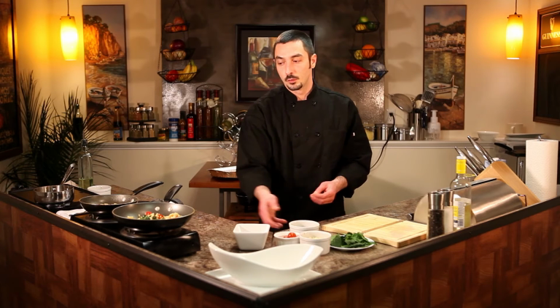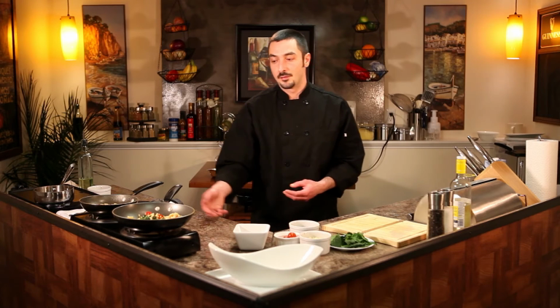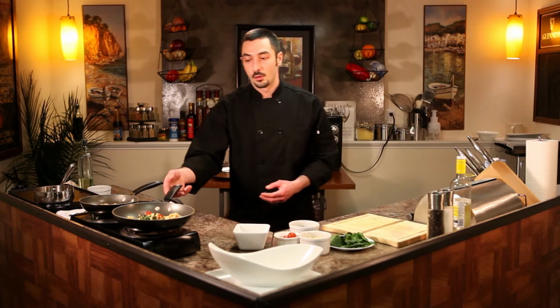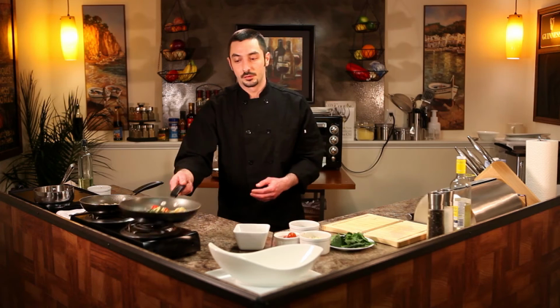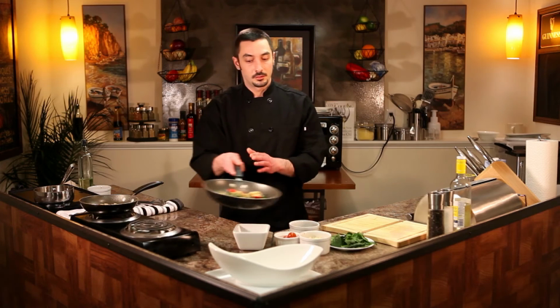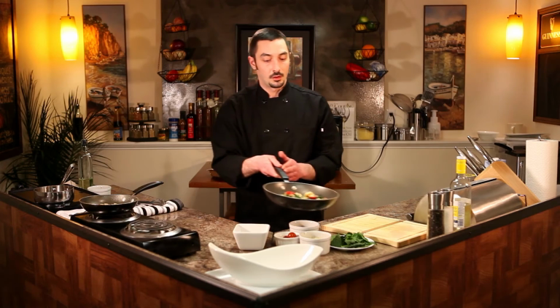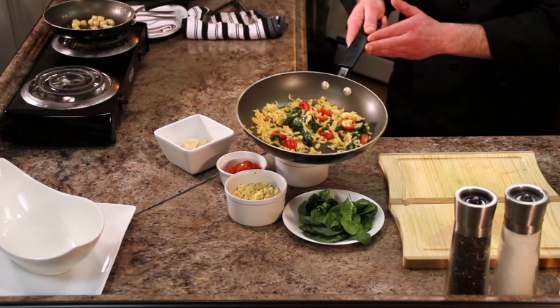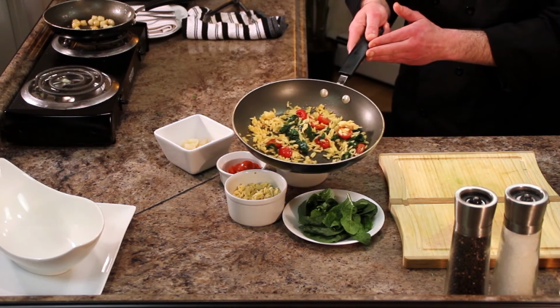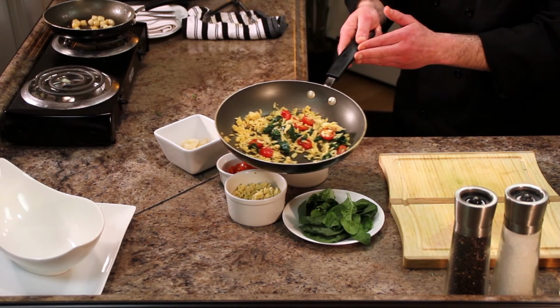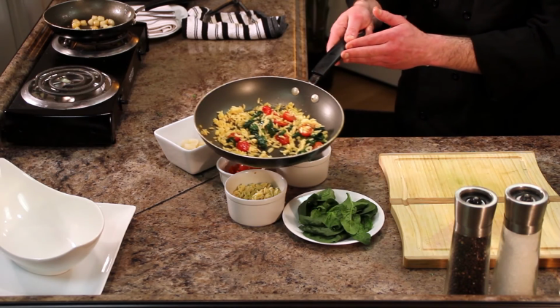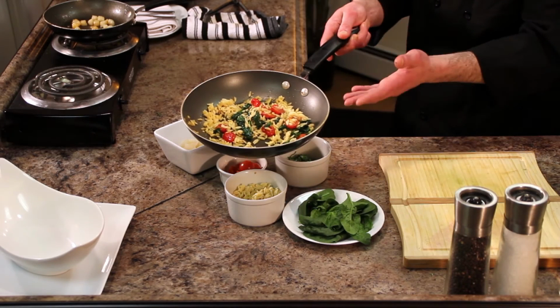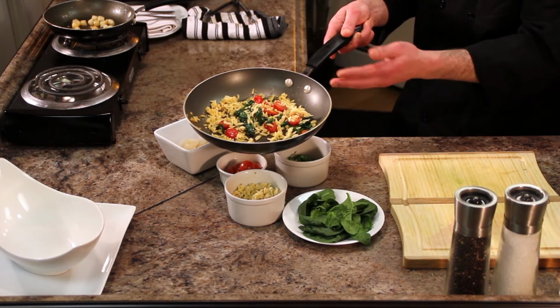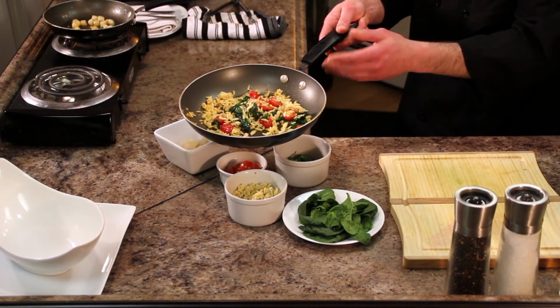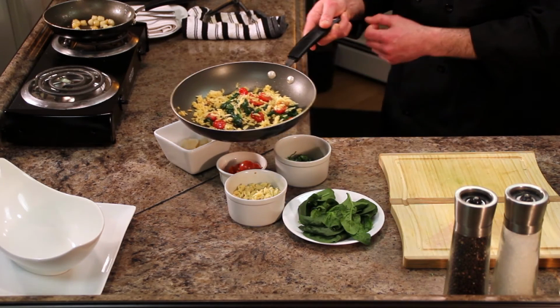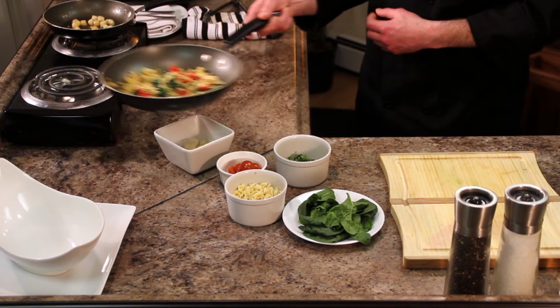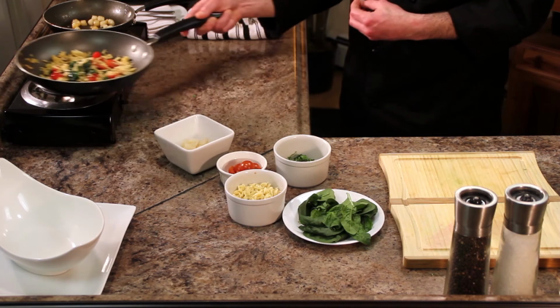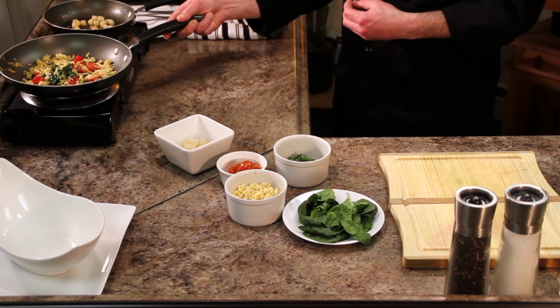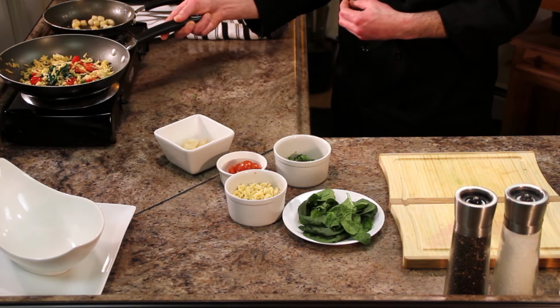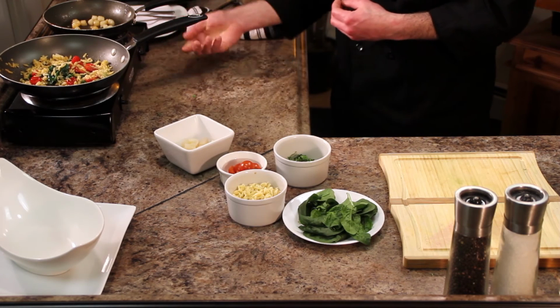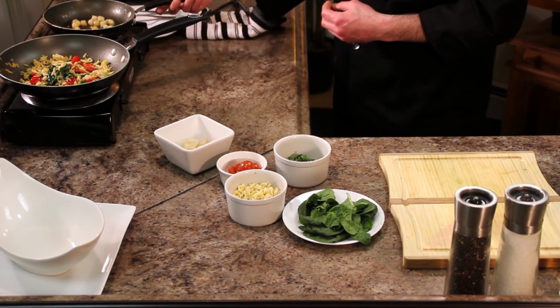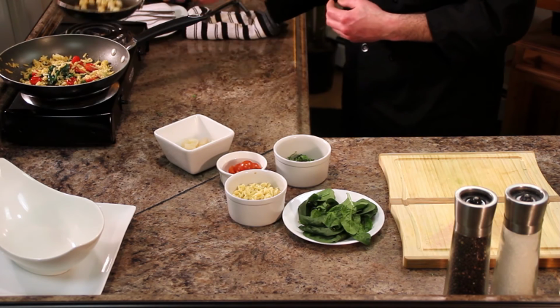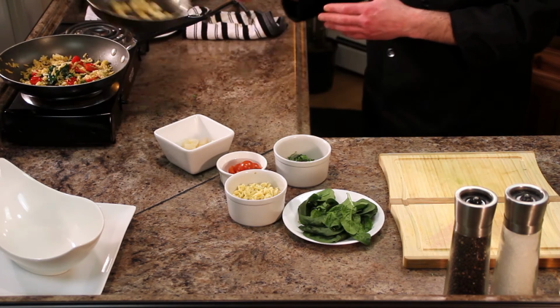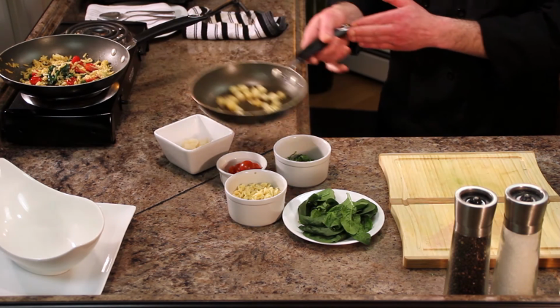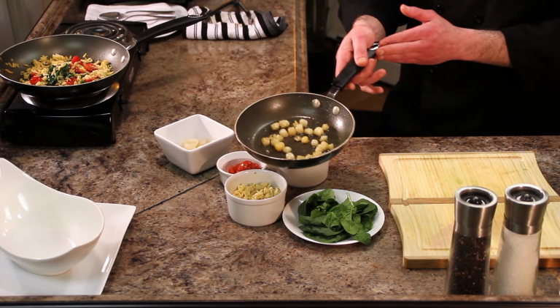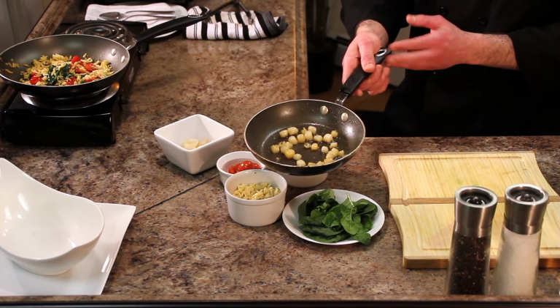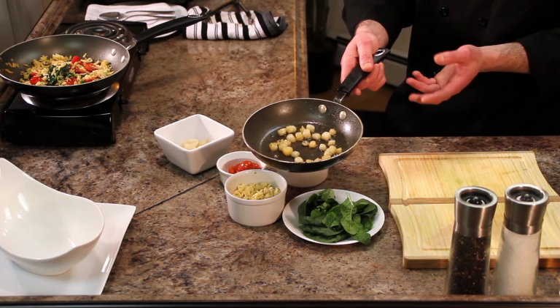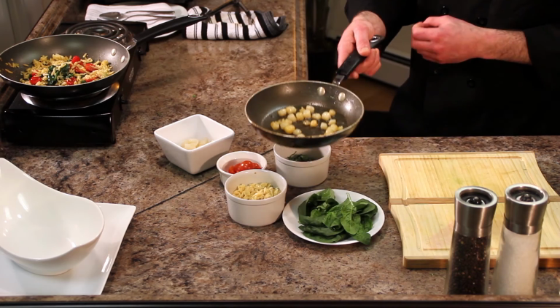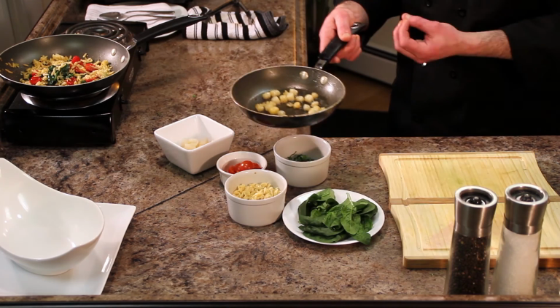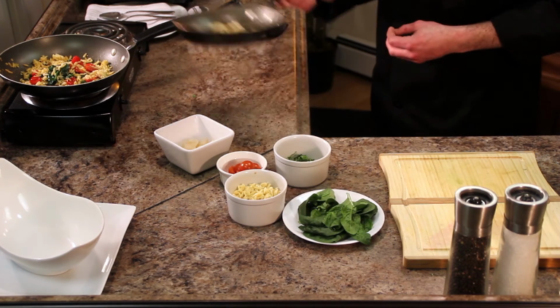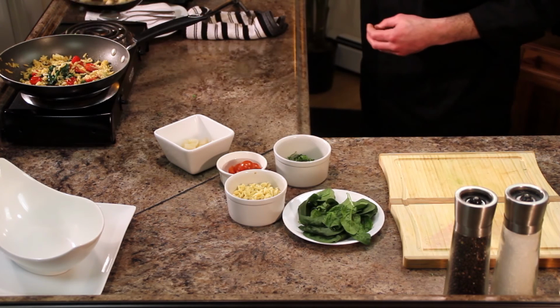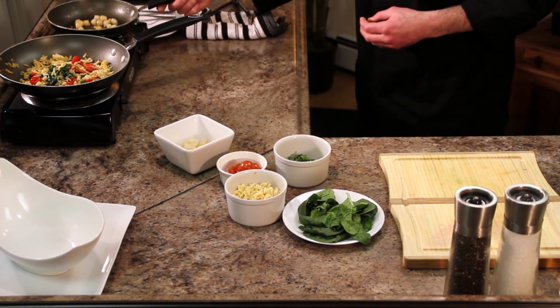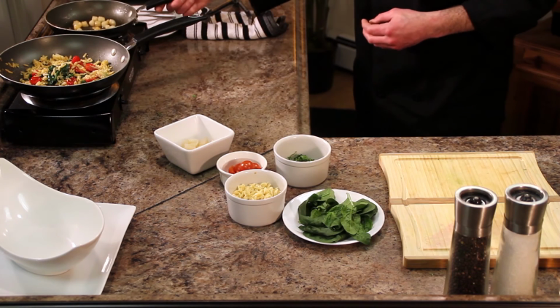What I have here is our orzo salad already assembled and ready to go. You can see the spinach, the tomatoes, and the orzo right in there. And I have our baby scallops all seared off, ready to go on top. Makes for a lovely summer afternoon treat.